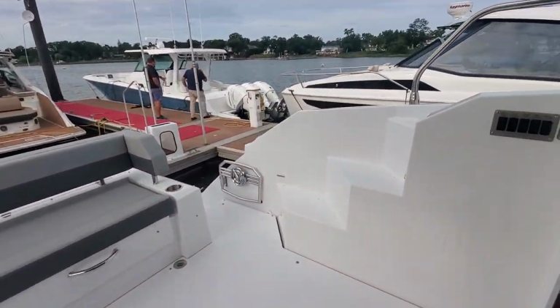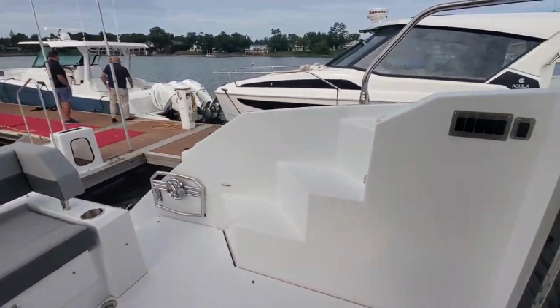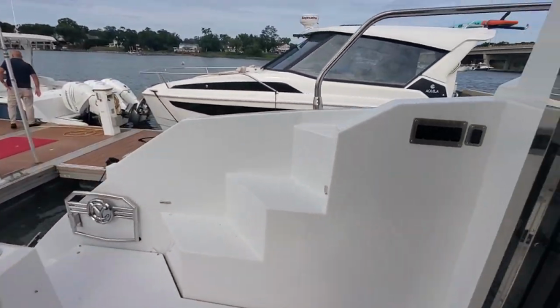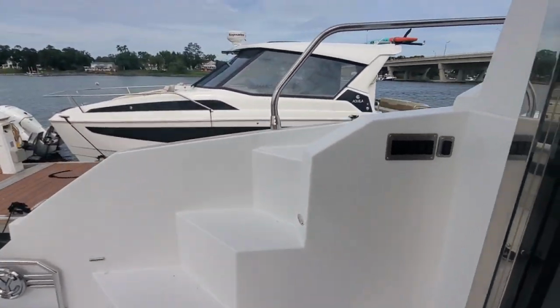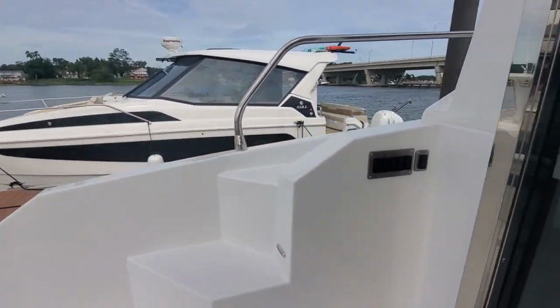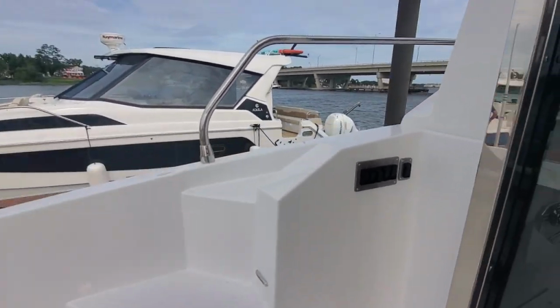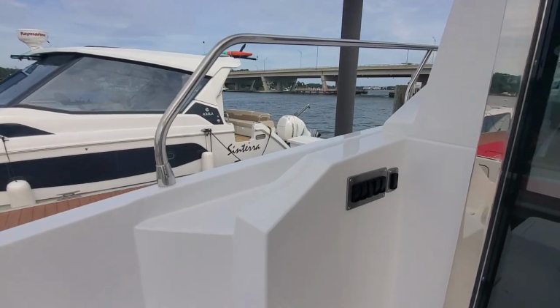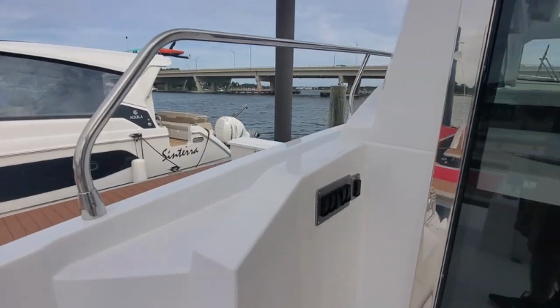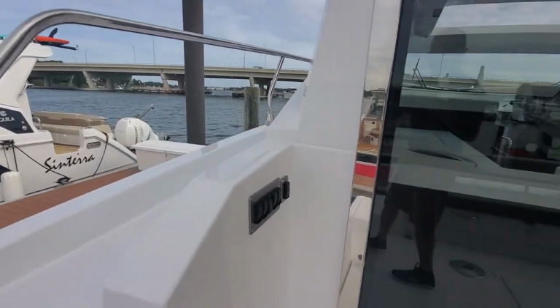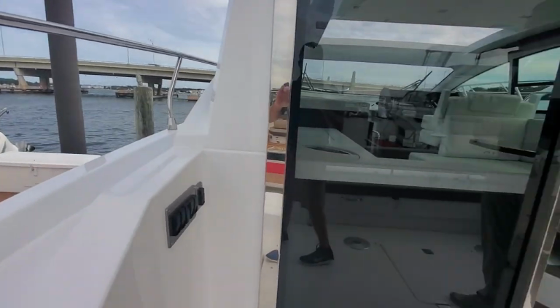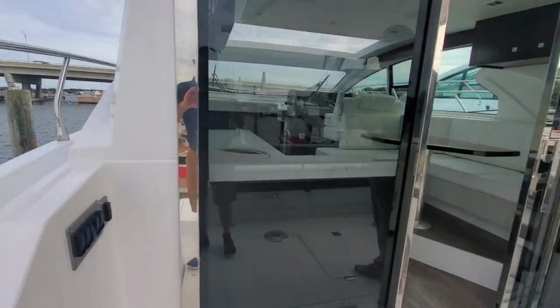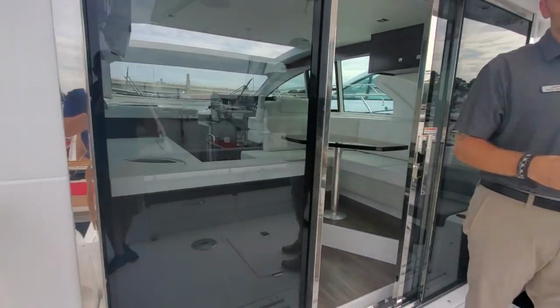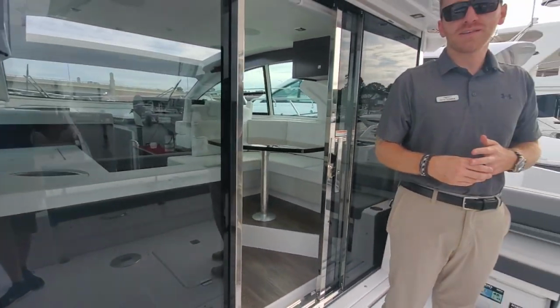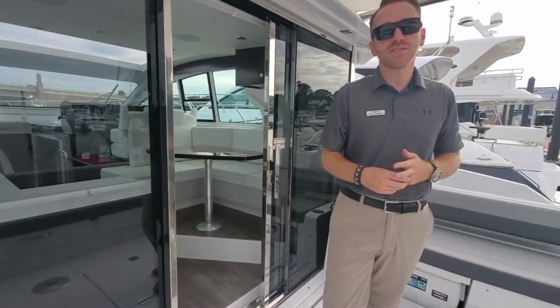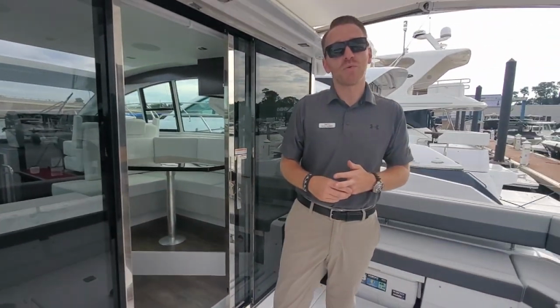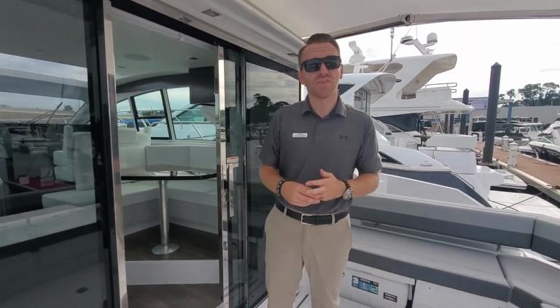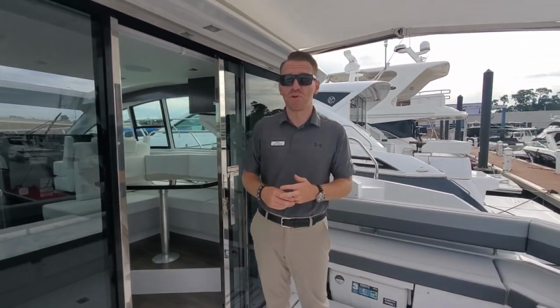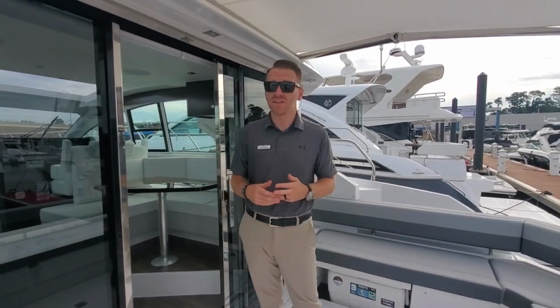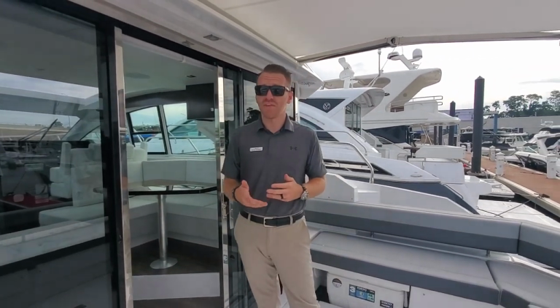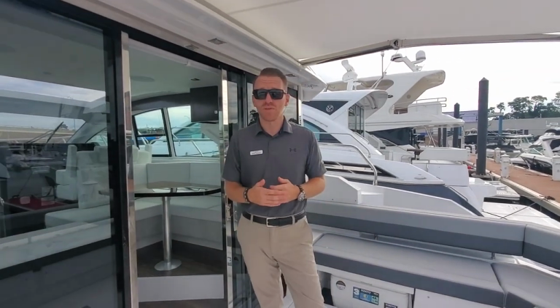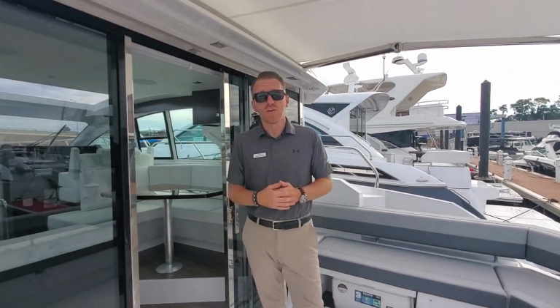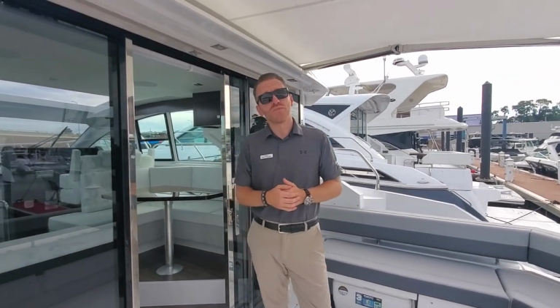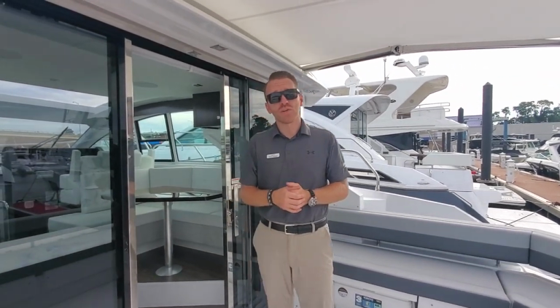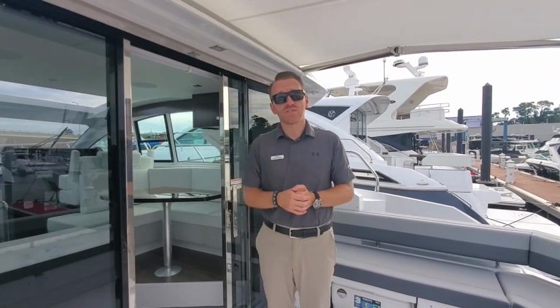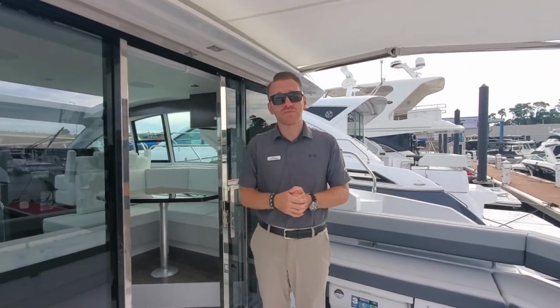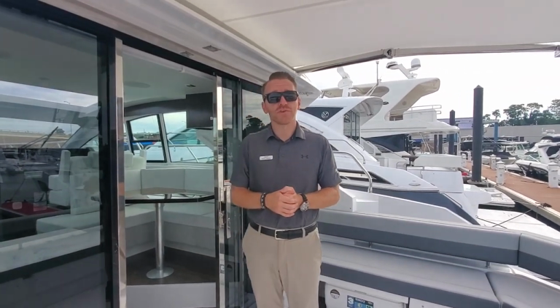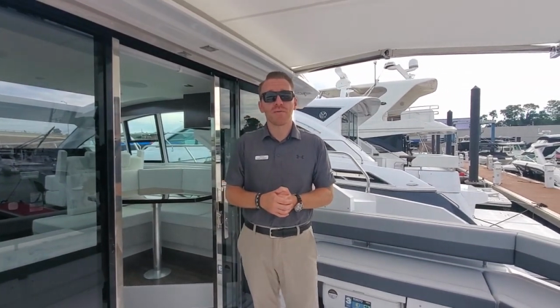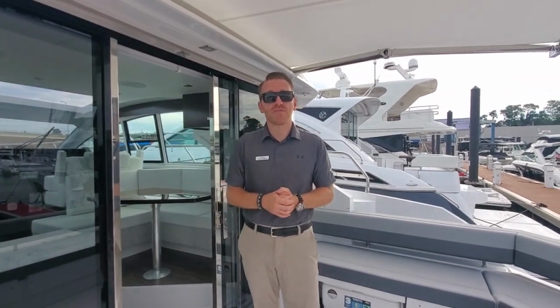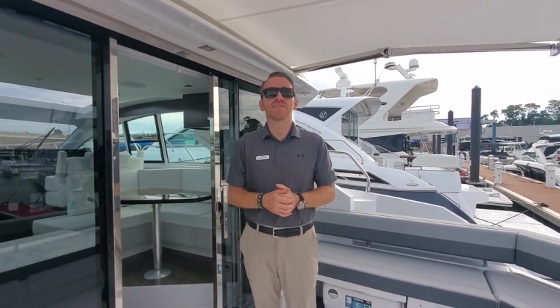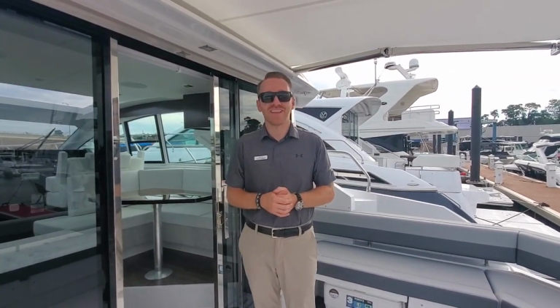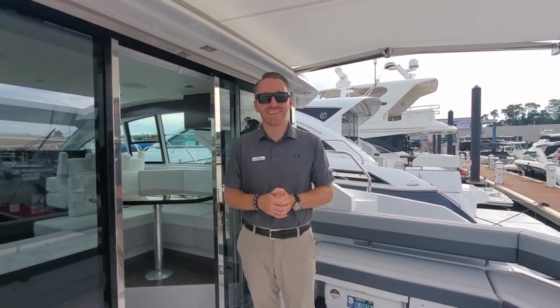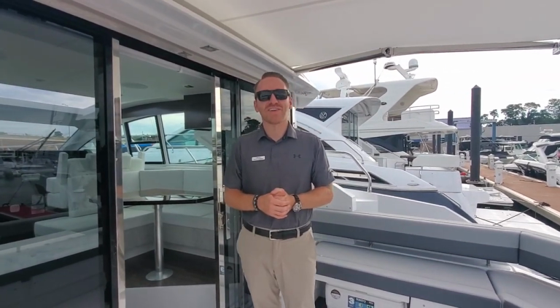All right guys, so again, Cruisers 42 Canyons. This boat is here in Brick — it is available. So if you have any questions, feel free to come in or visit us online. Thank you.